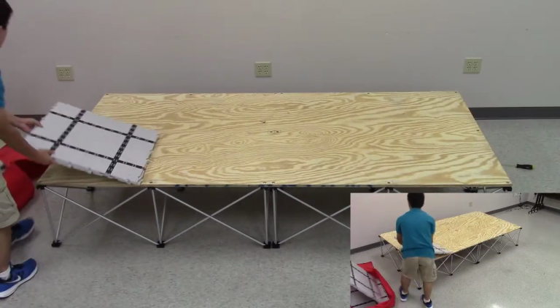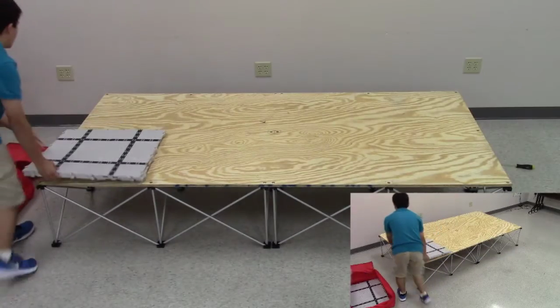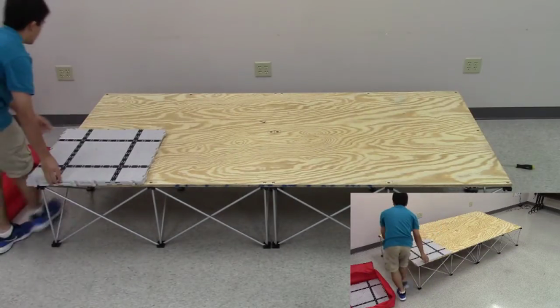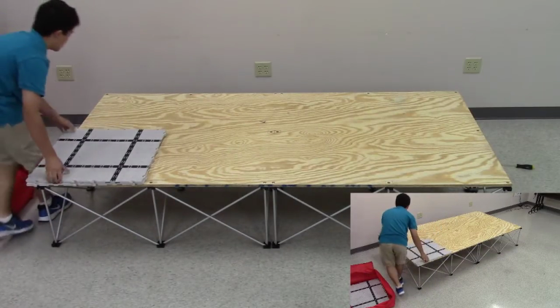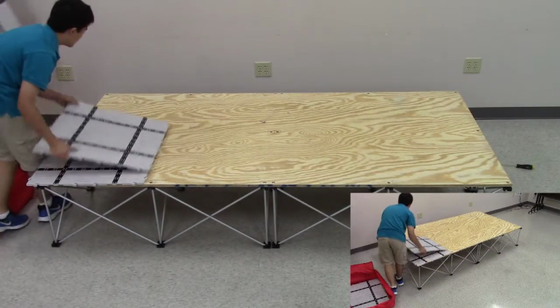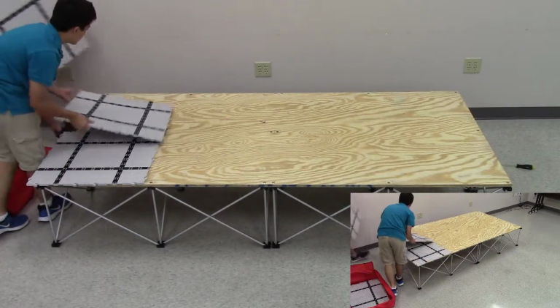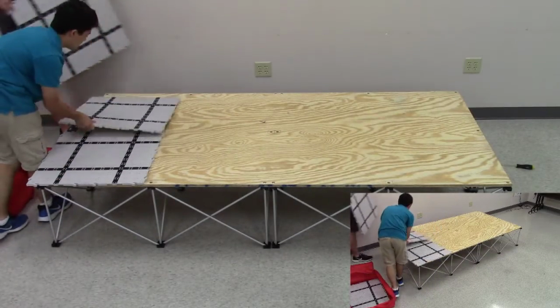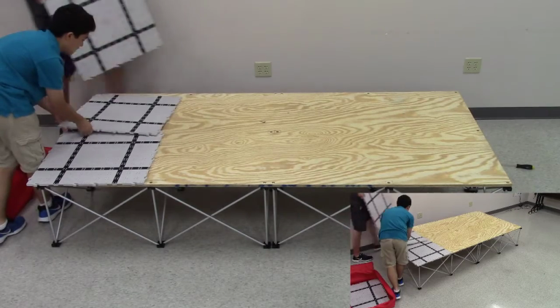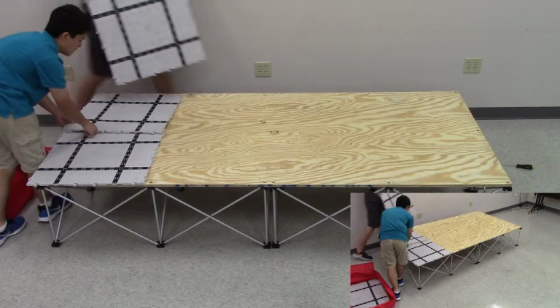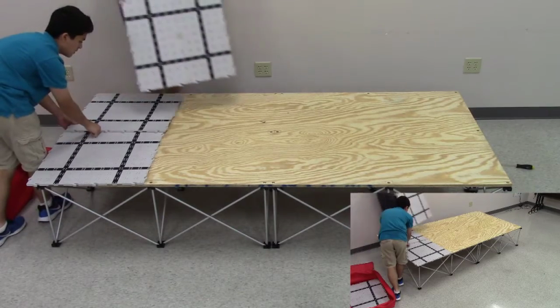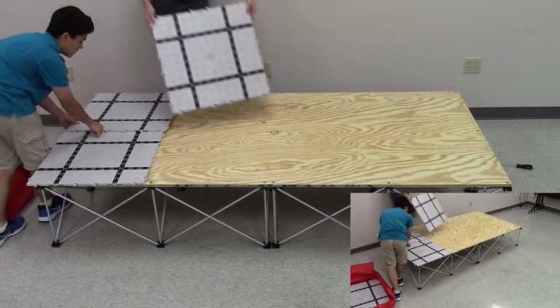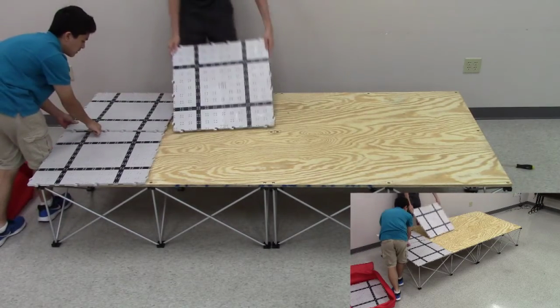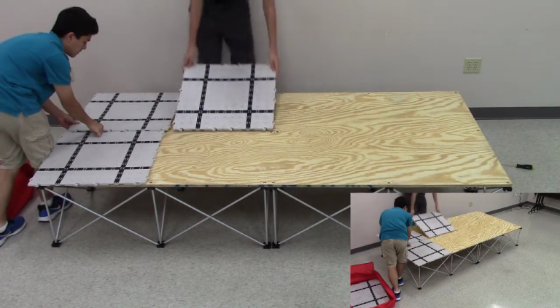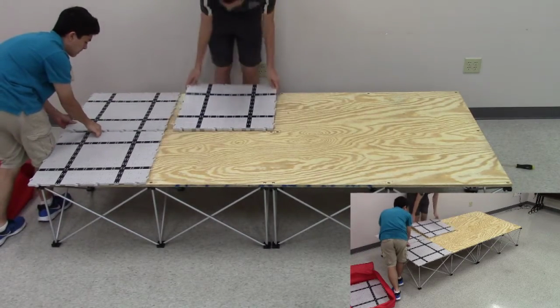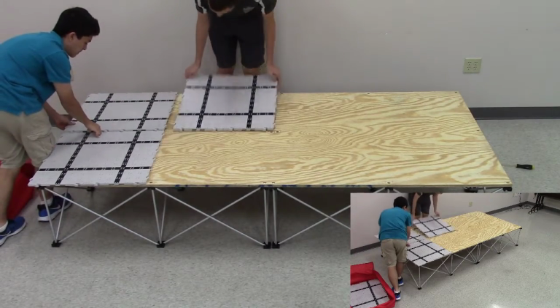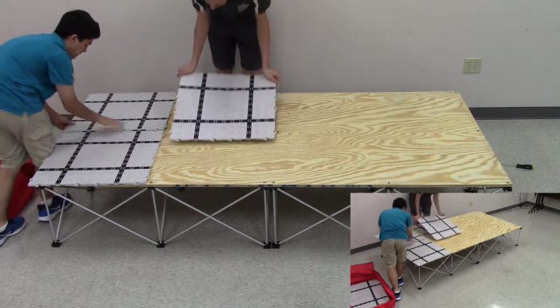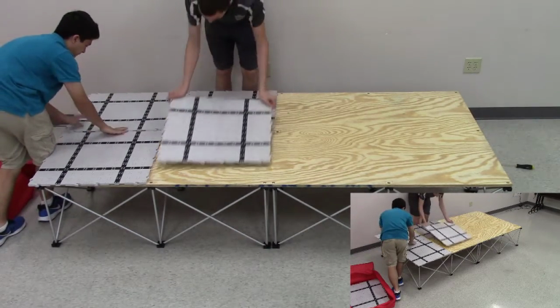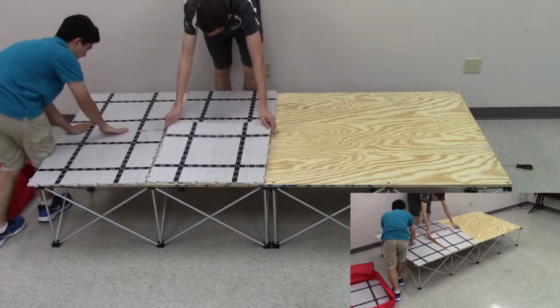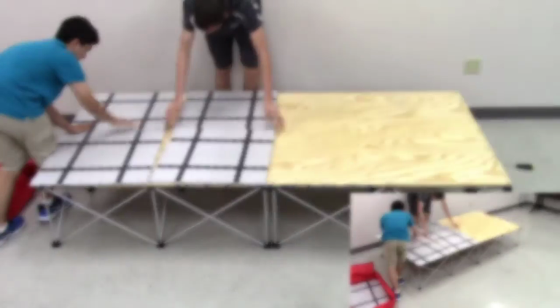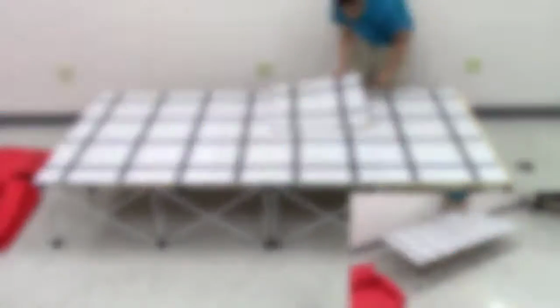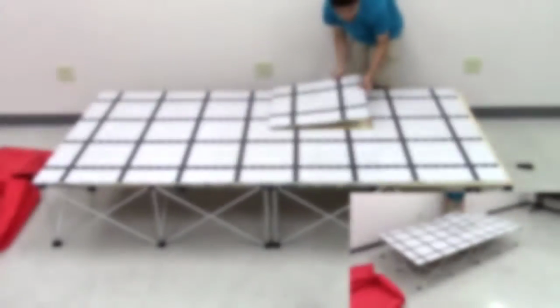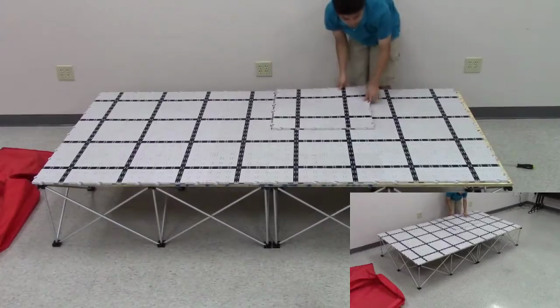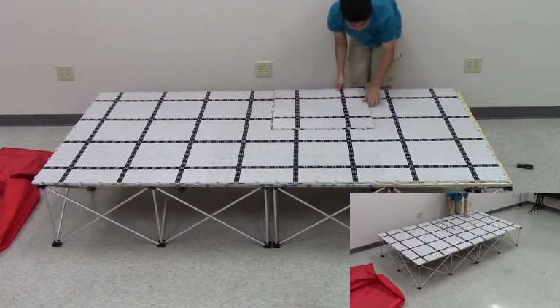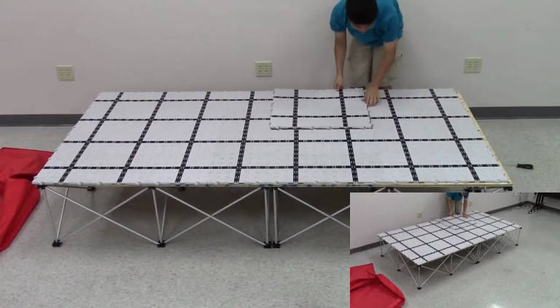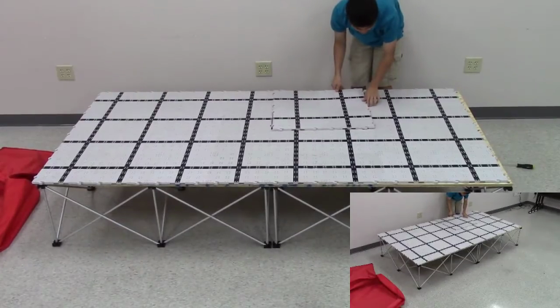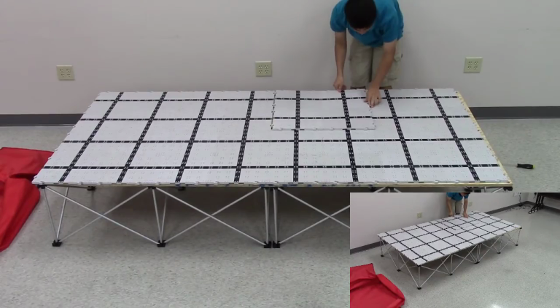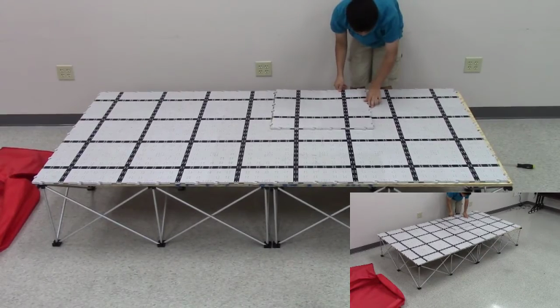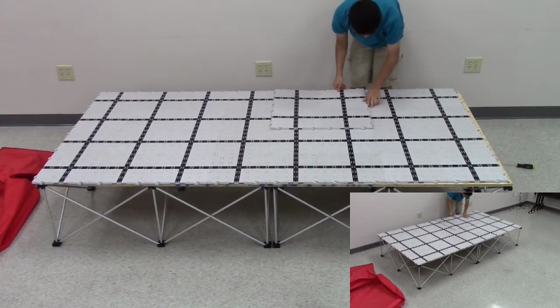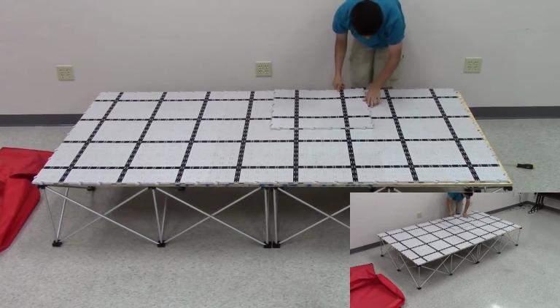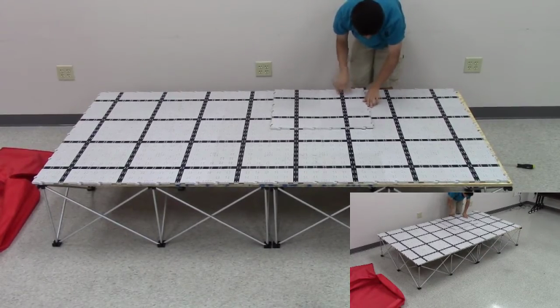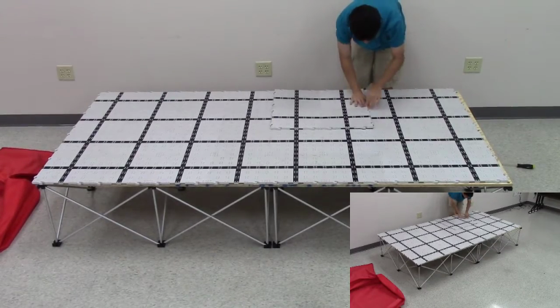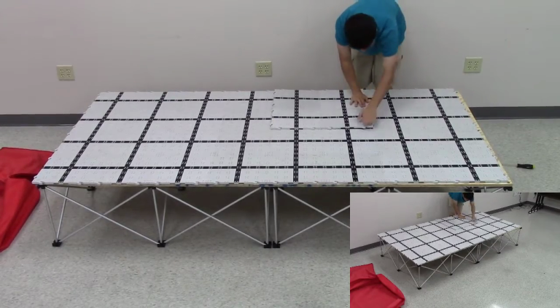Now we can begin setting the actual field up. Unpack all of the field tiles and lay them out on the plywood. When set up, it should cover all of the plywood.